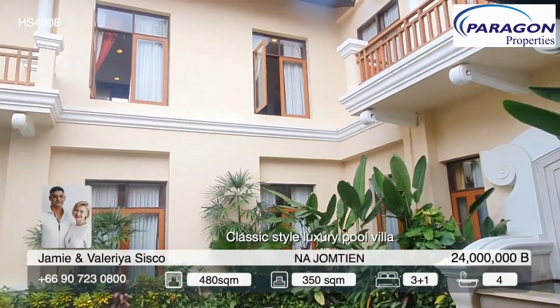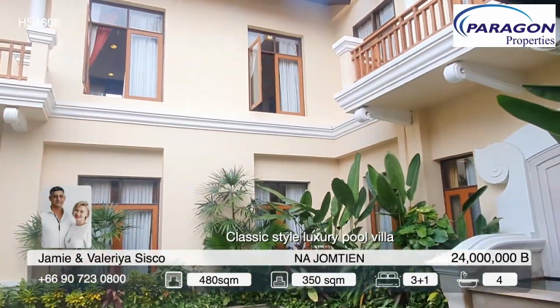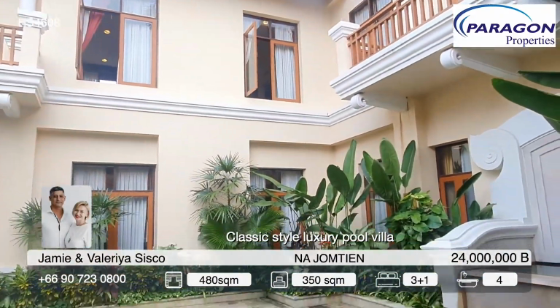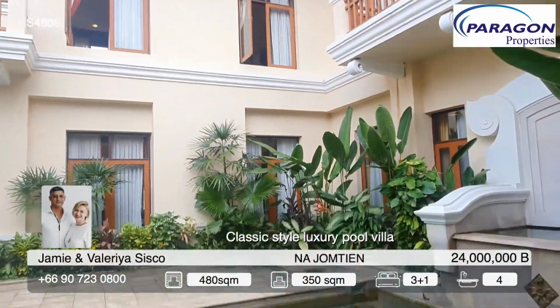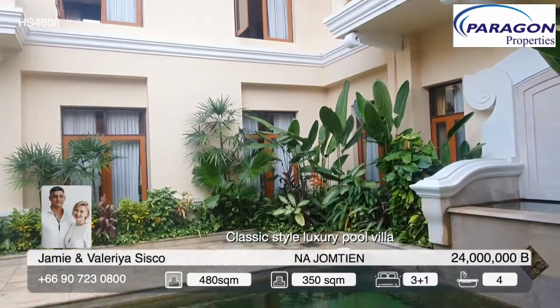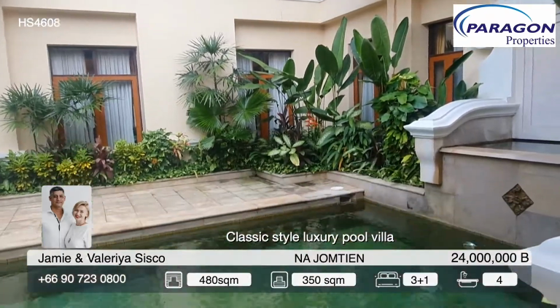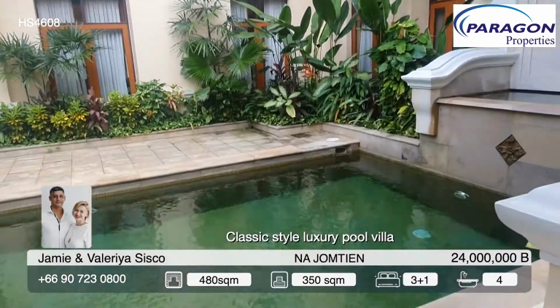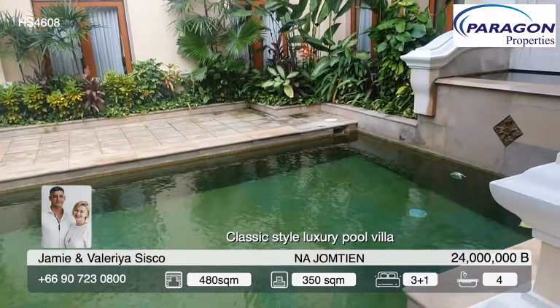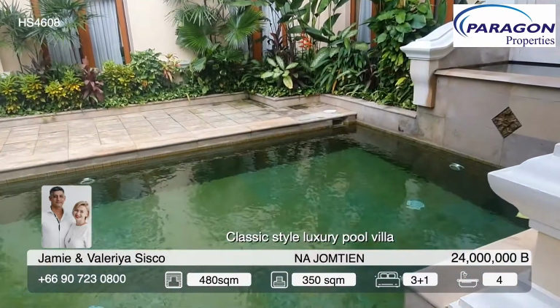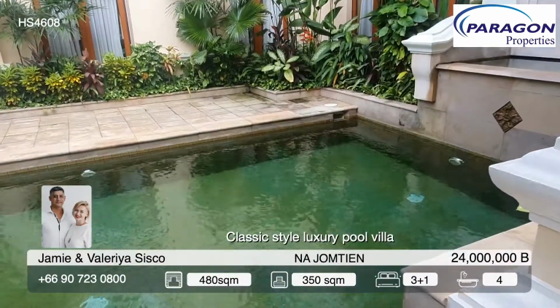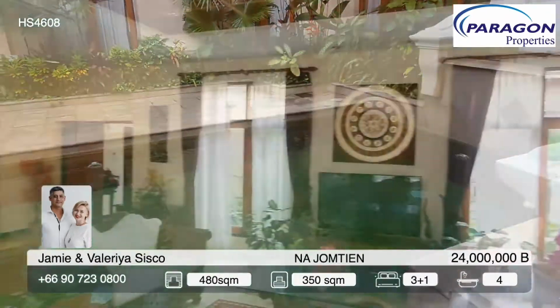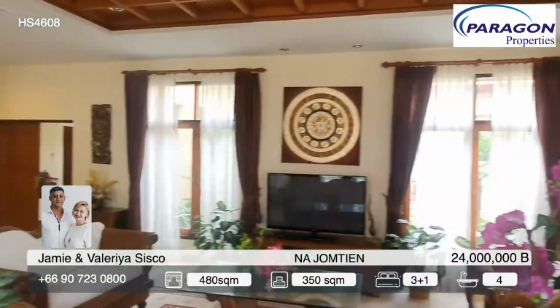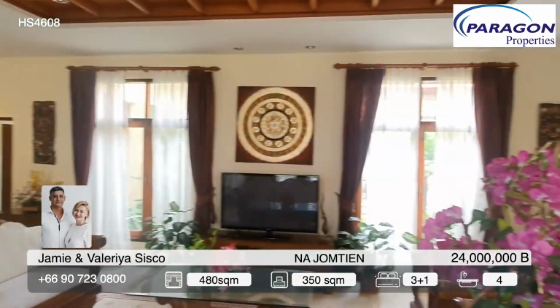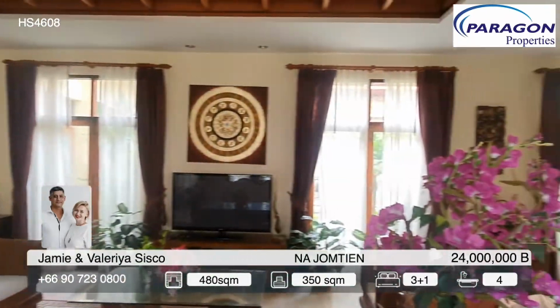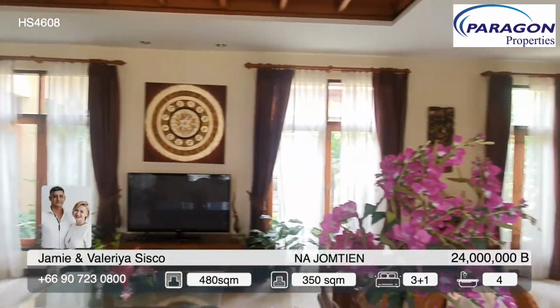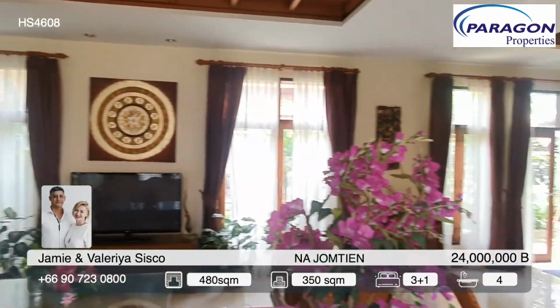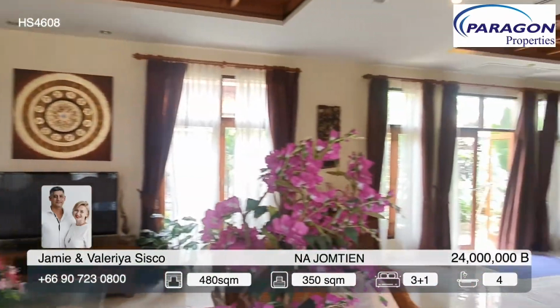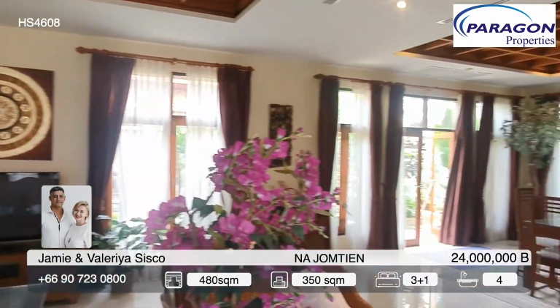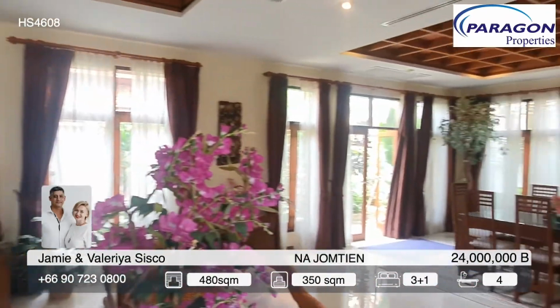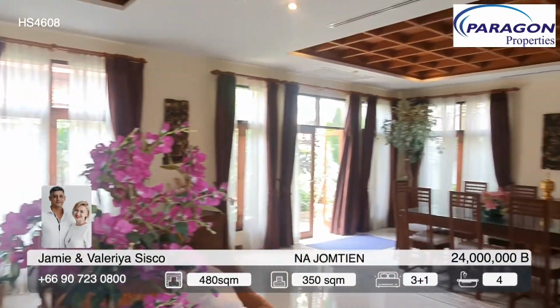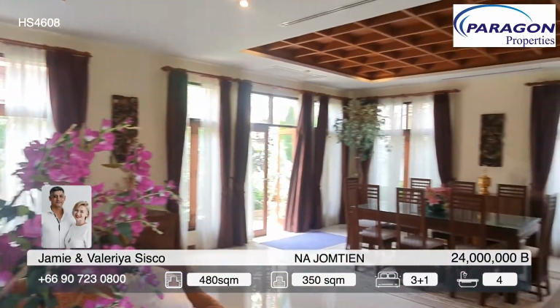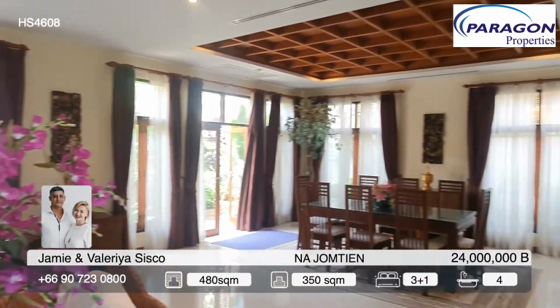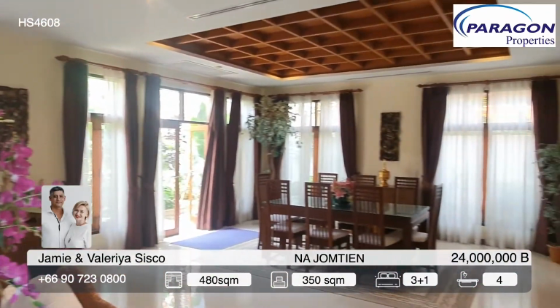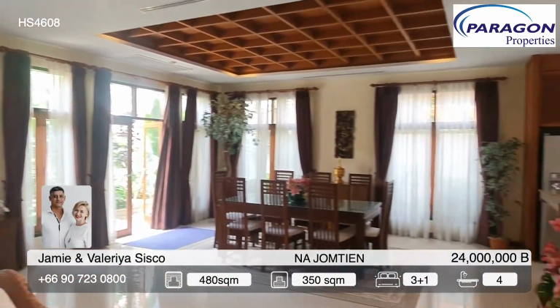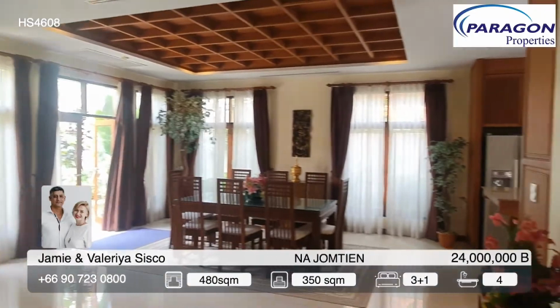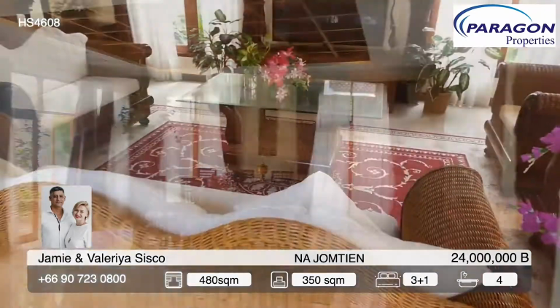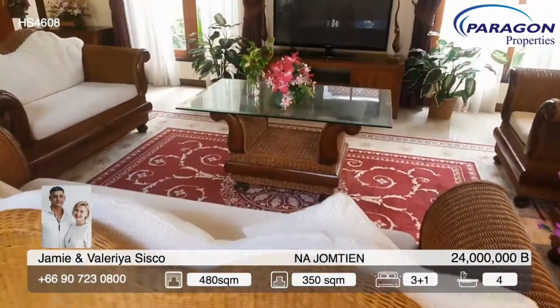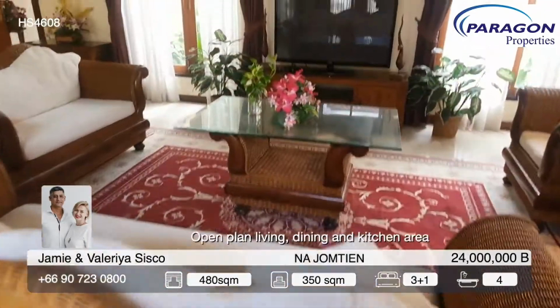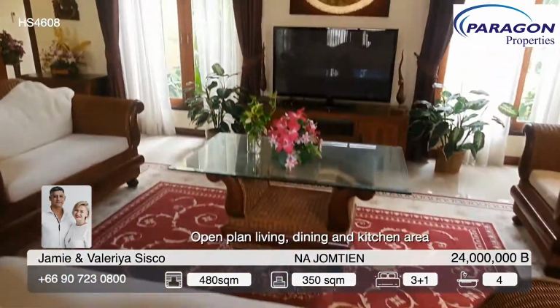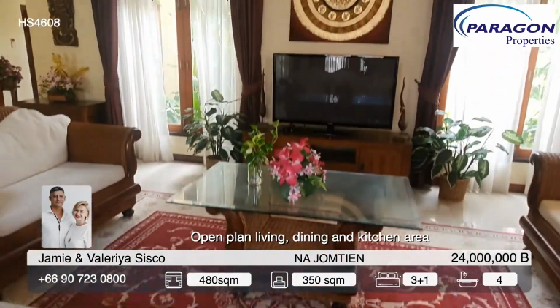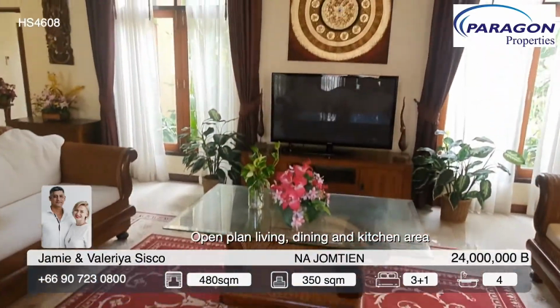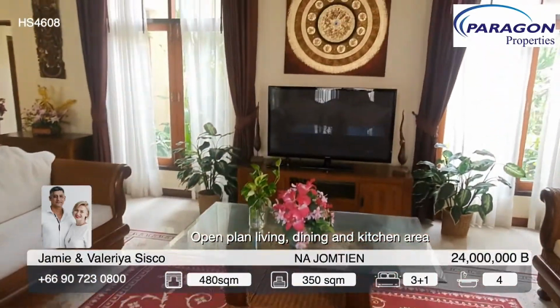Hello, dear all. Today Paragon Properties is visiting a beautiful classic villa for sale in walking distance from Najomtien beach.